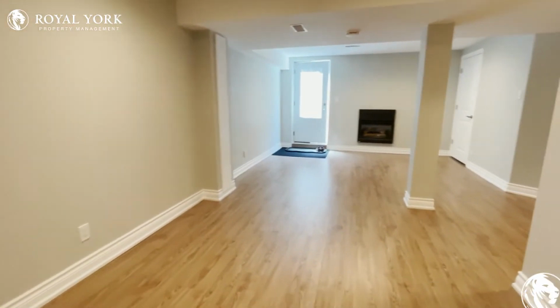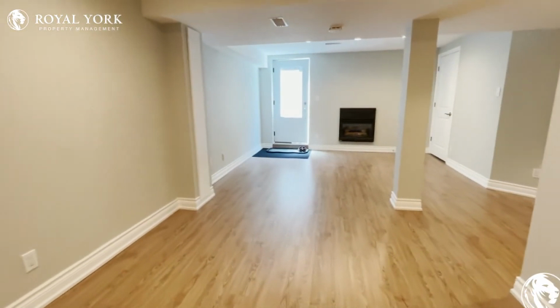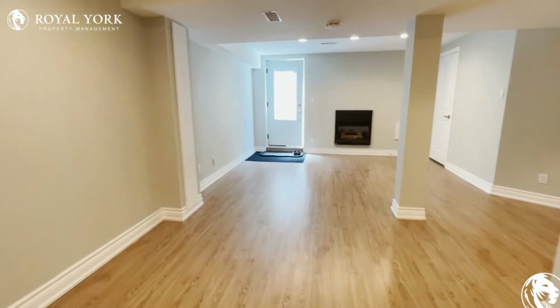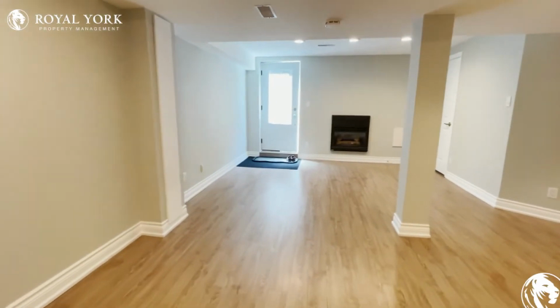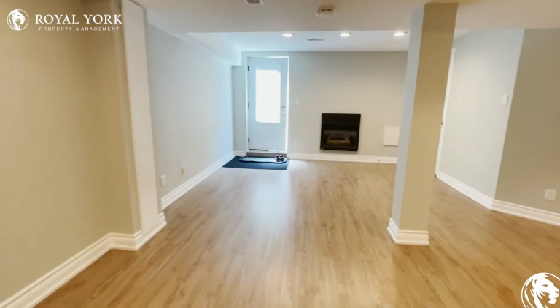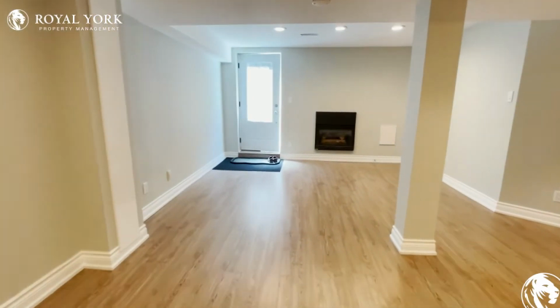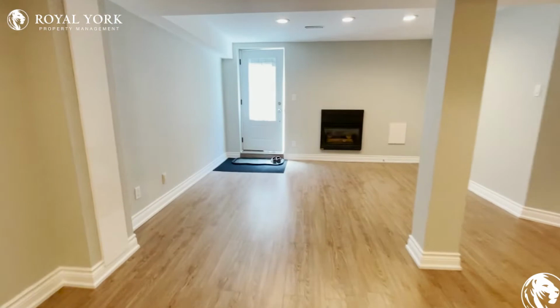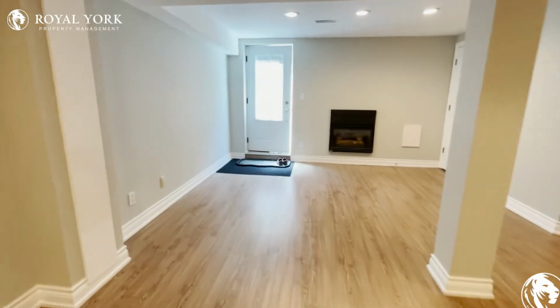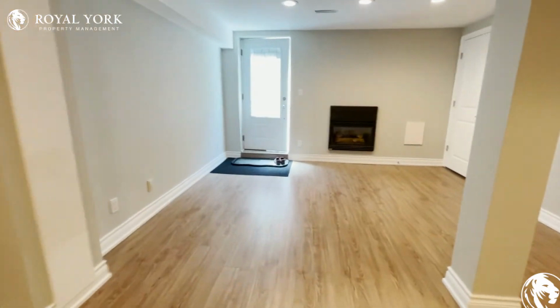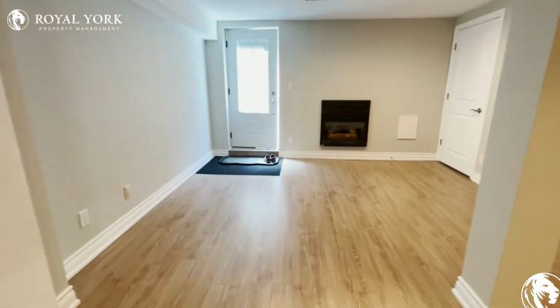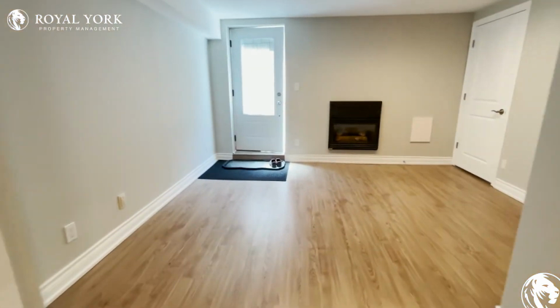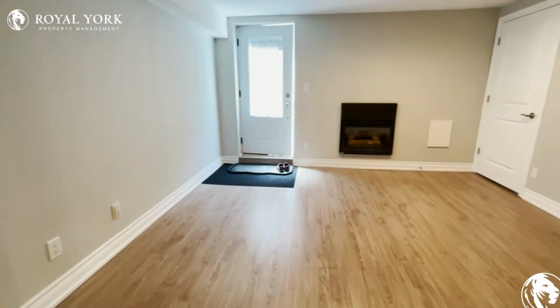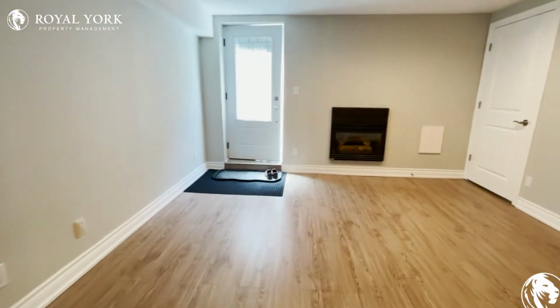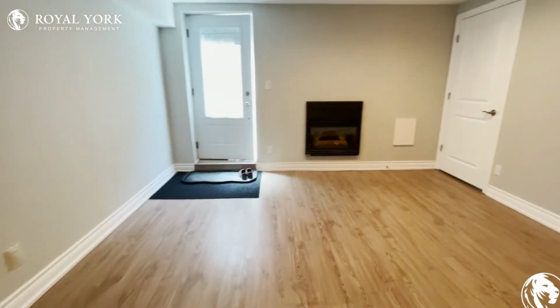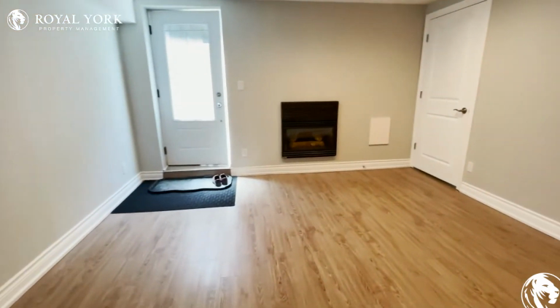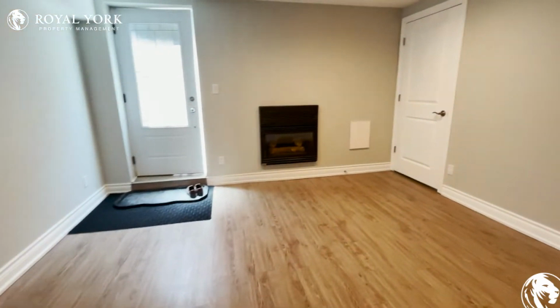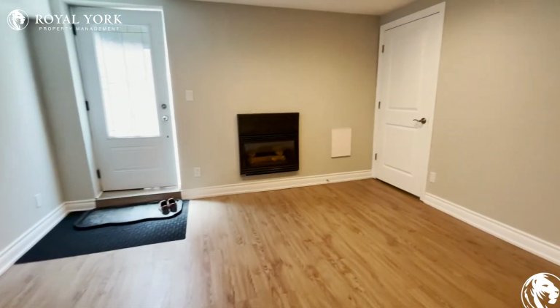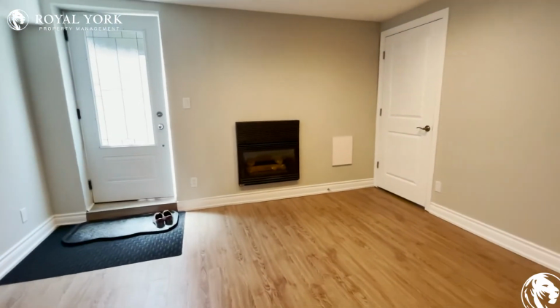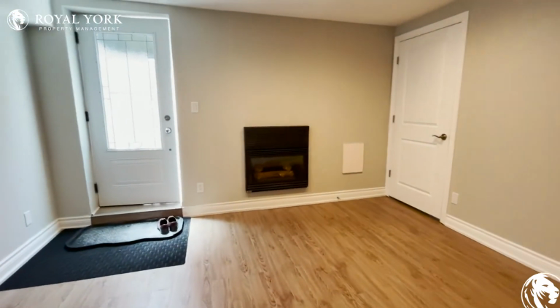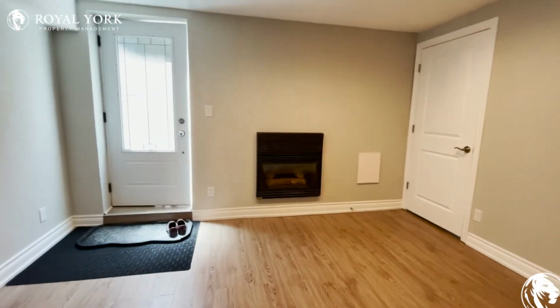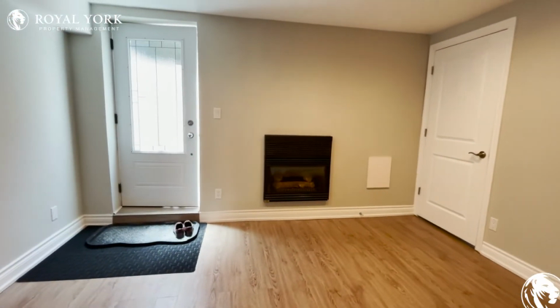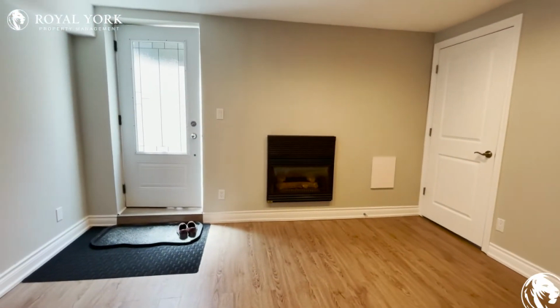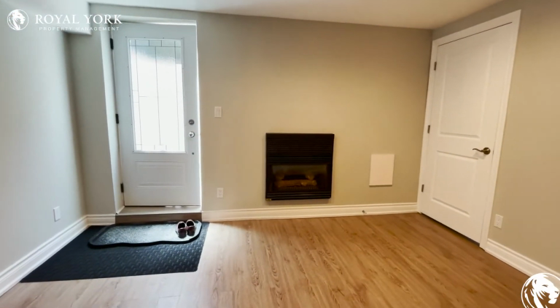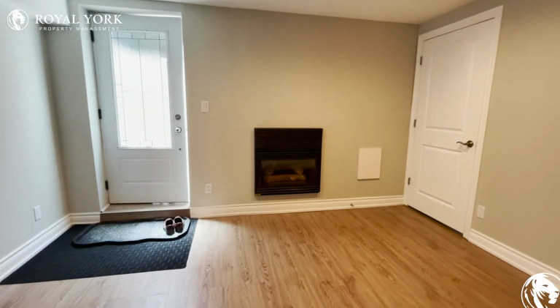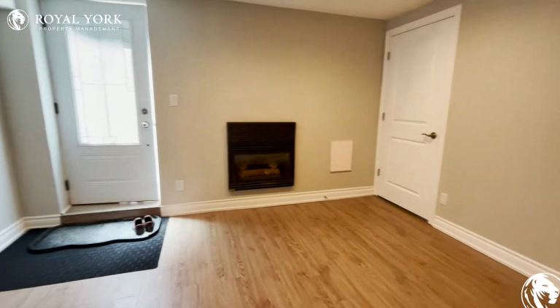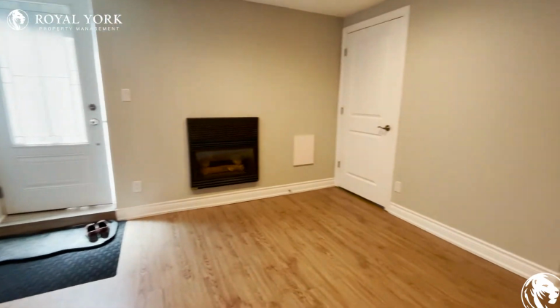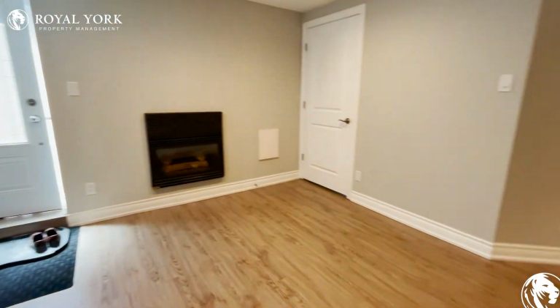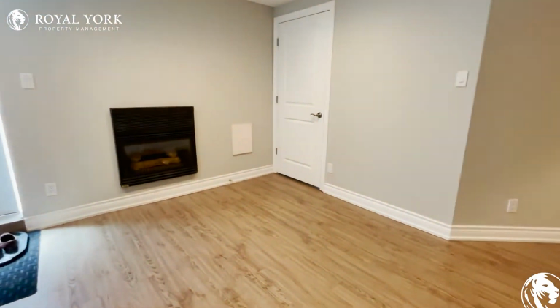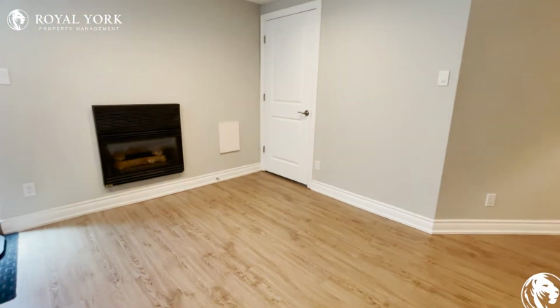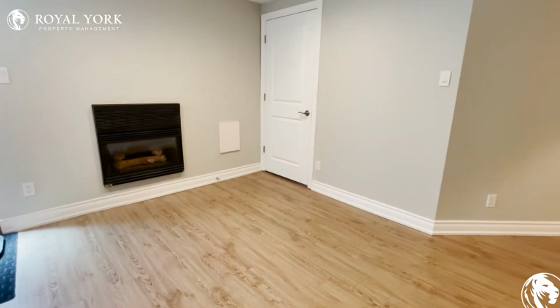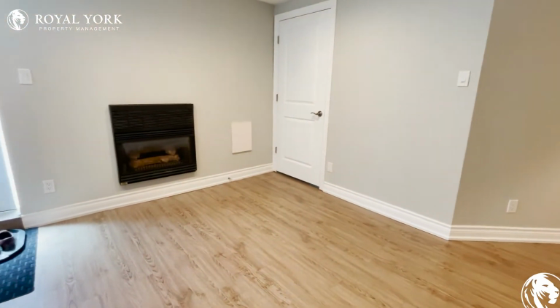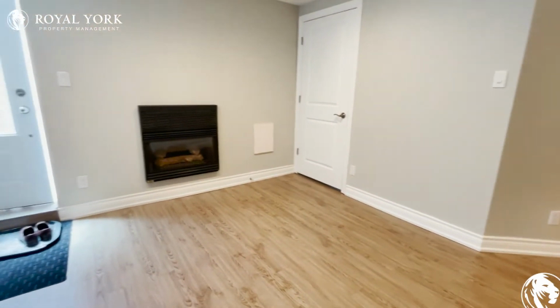Just to reiterate, over here this would be your living room. You can set up the TV up against the fireplace and have your sofas located on the right.